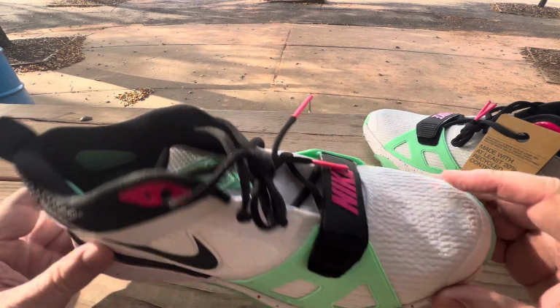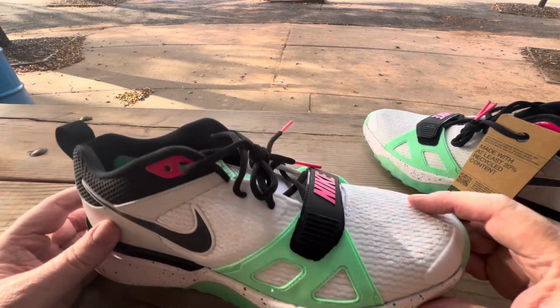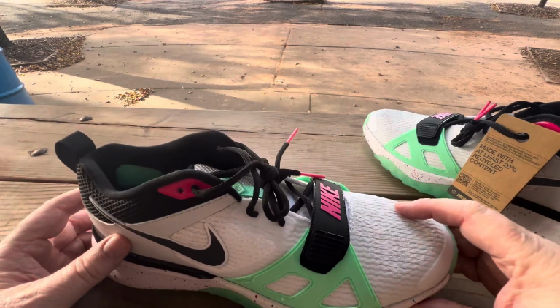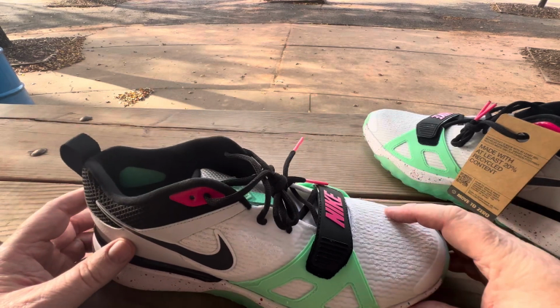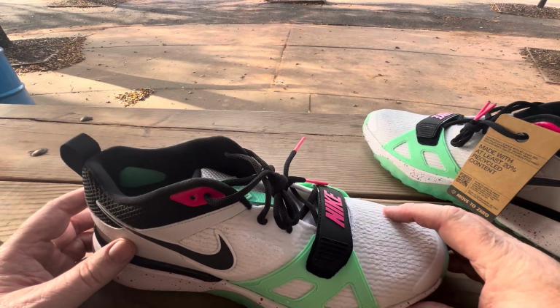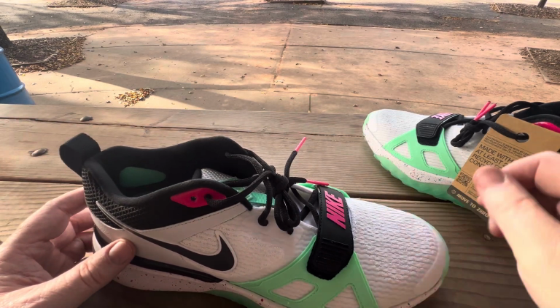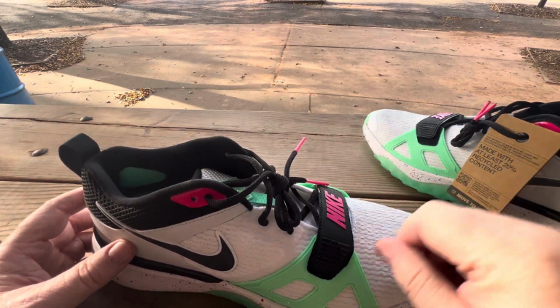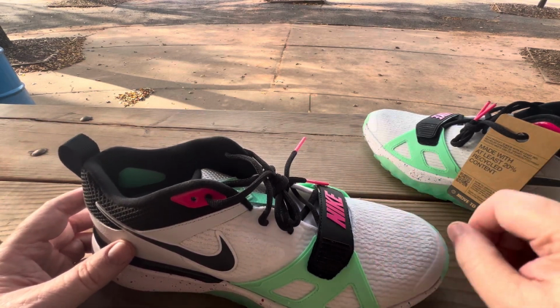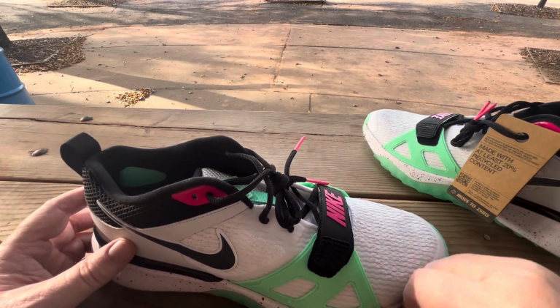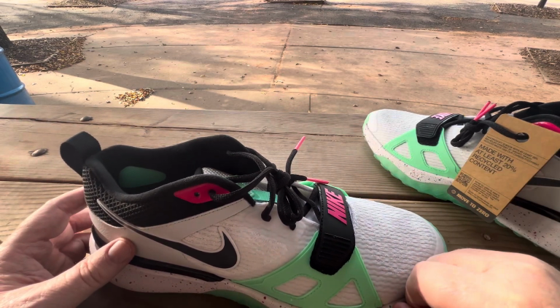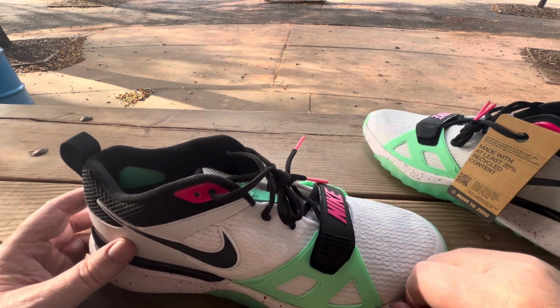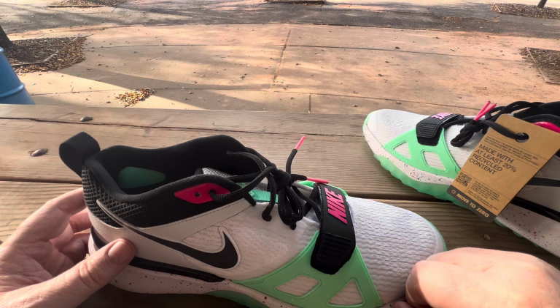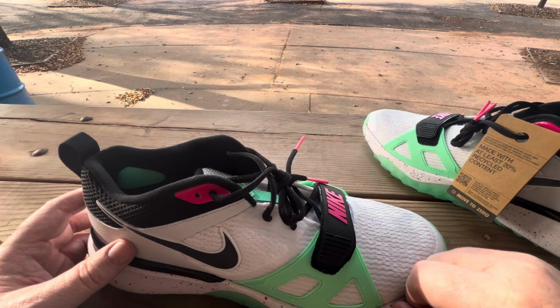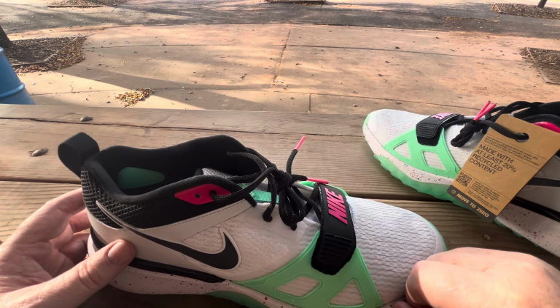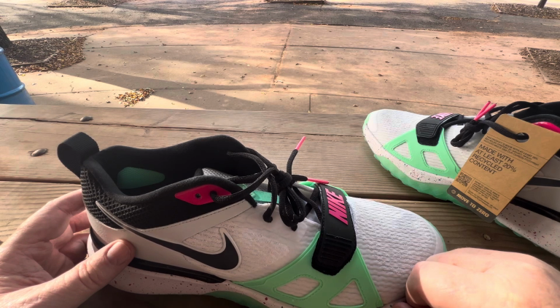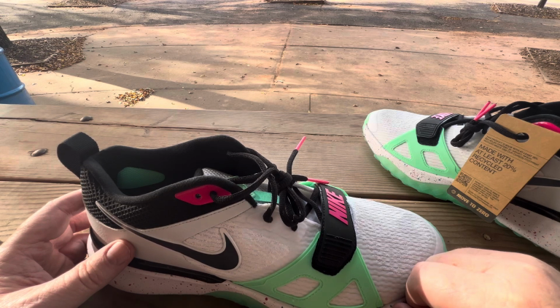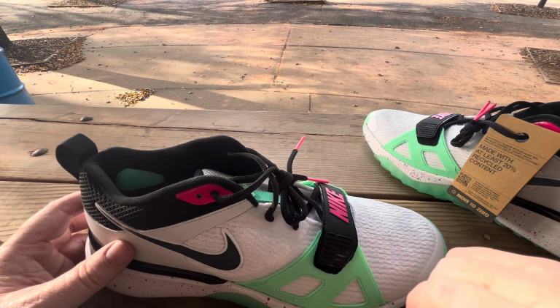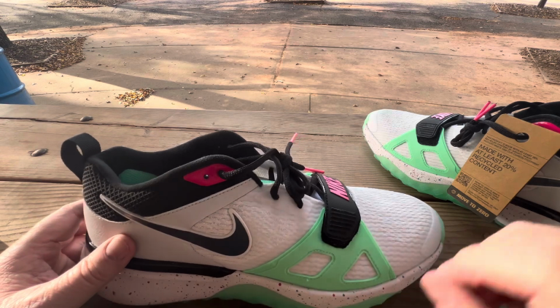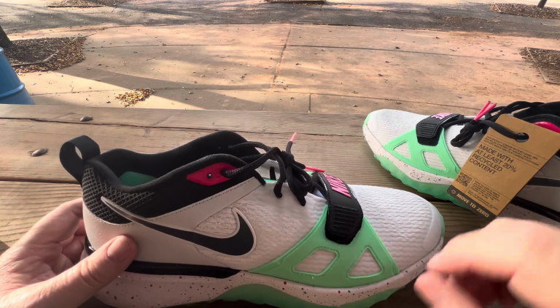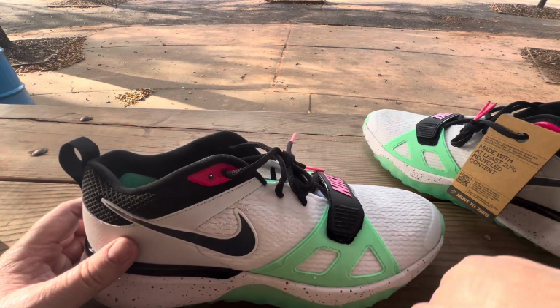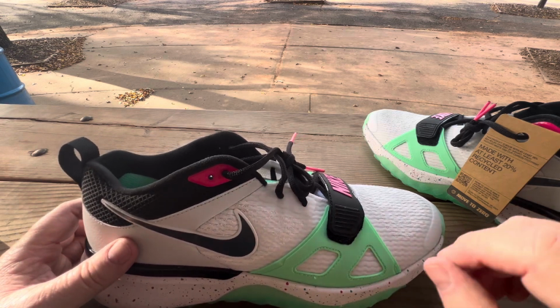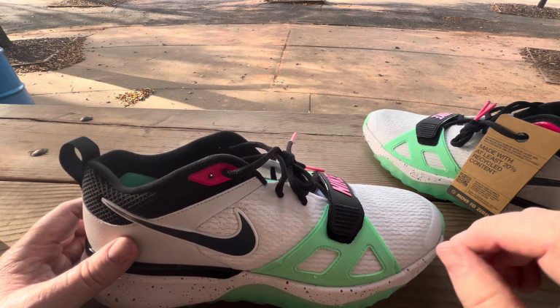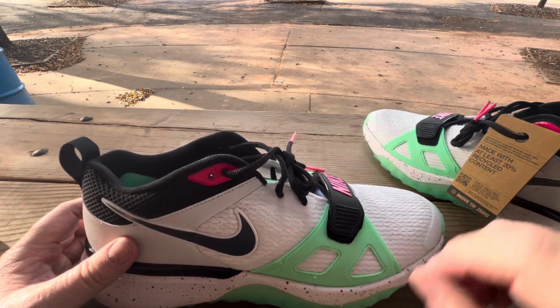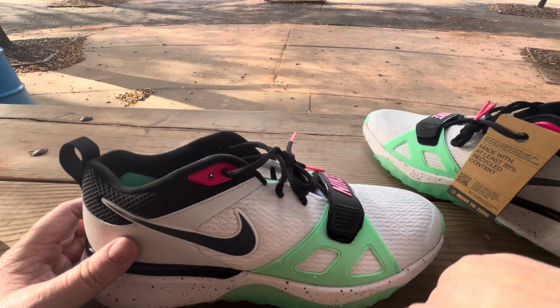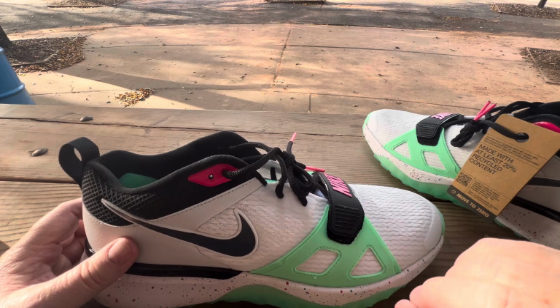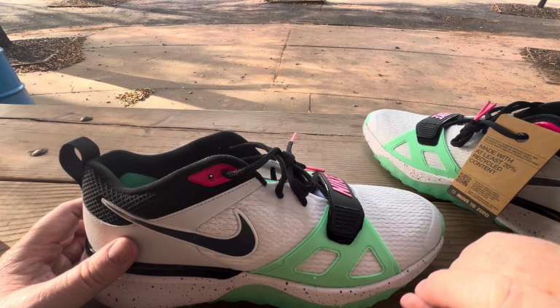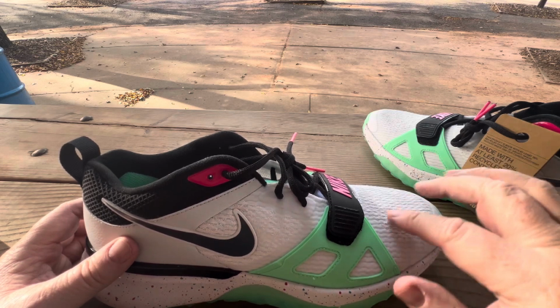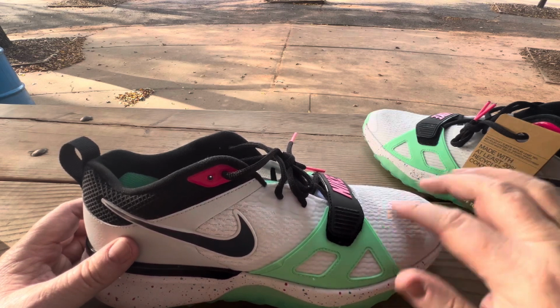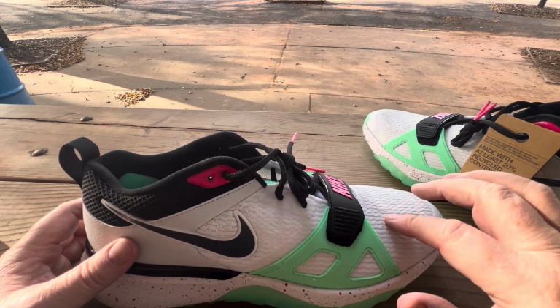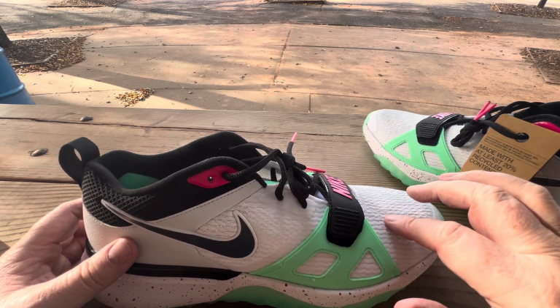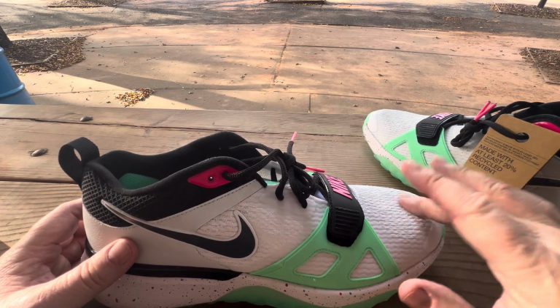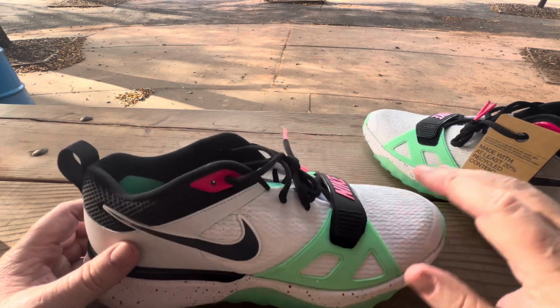If you've ever felt a shoe that you've painted on — like, say you had a pair of white Chucks and you're artistic and you decided to do your own artwork on it — and then you touch the surface after that, that's what it feels like.